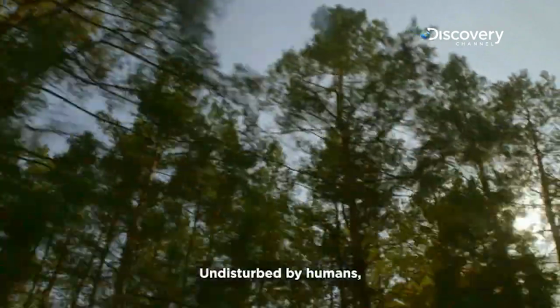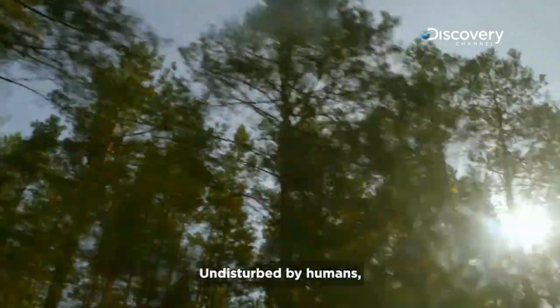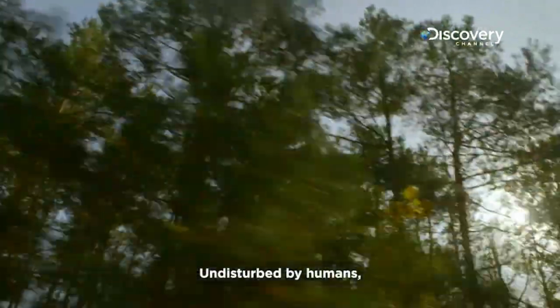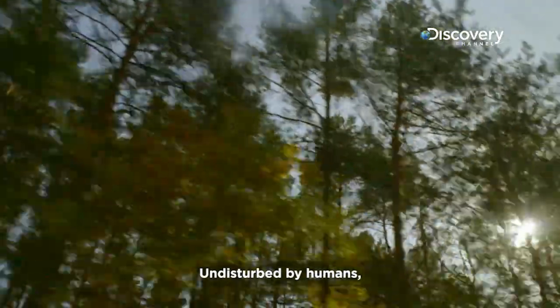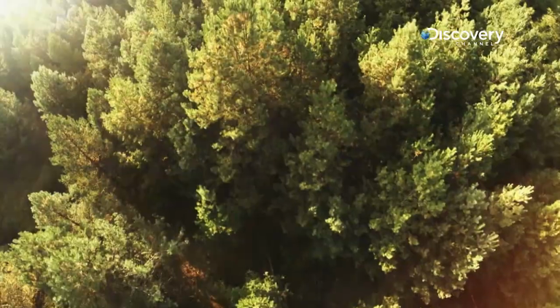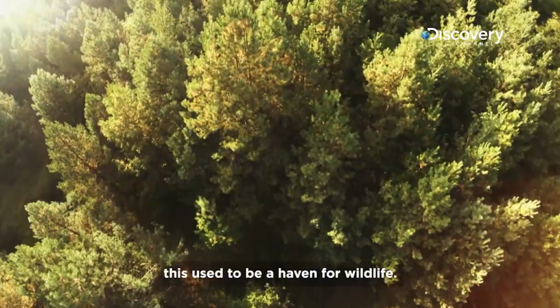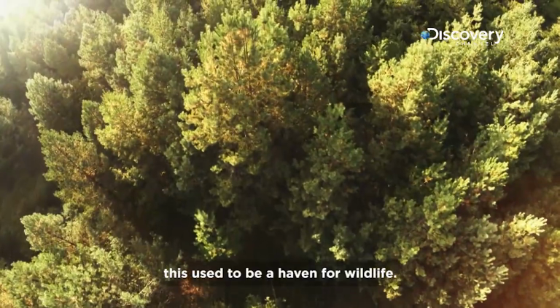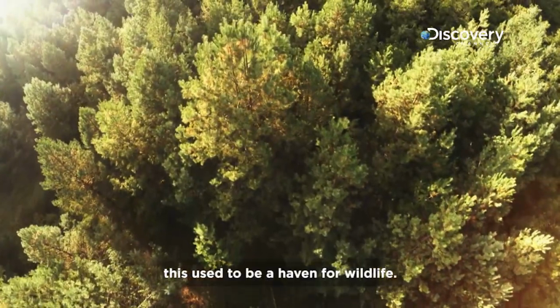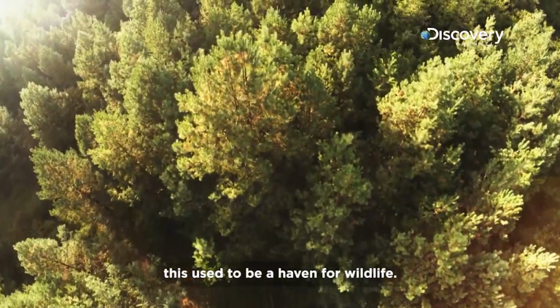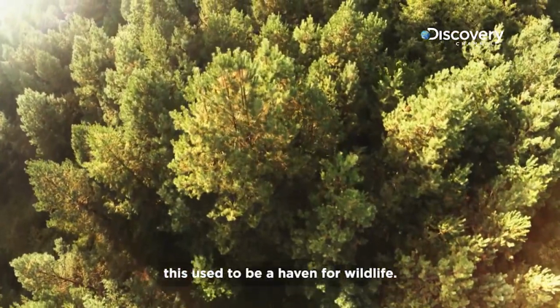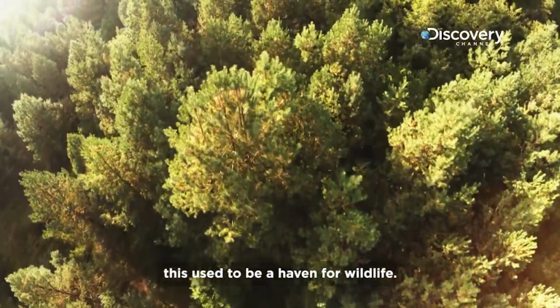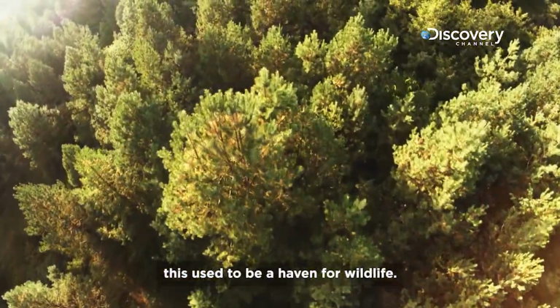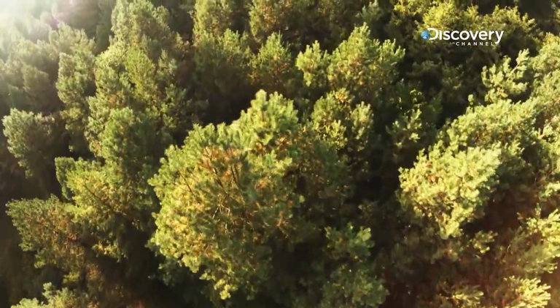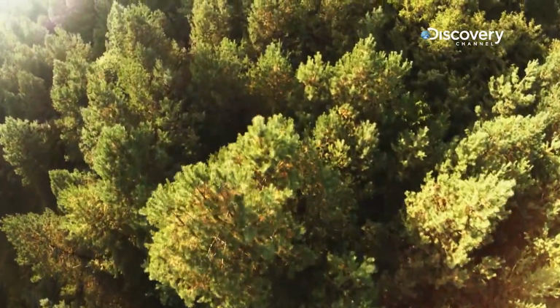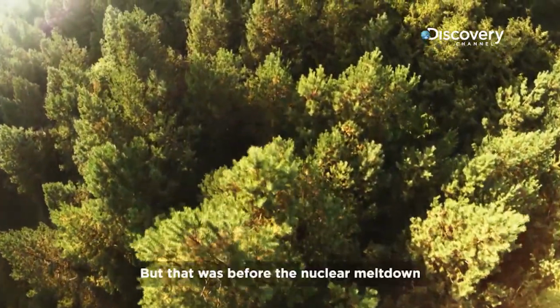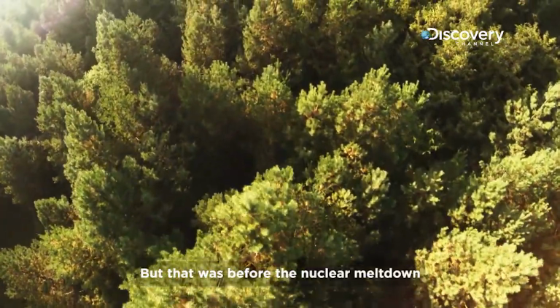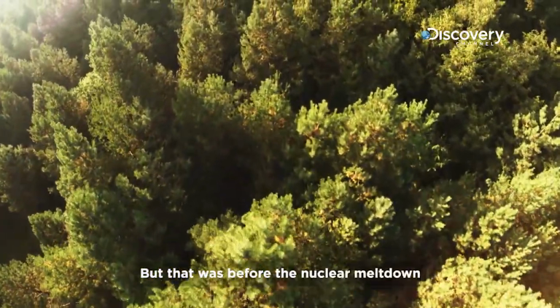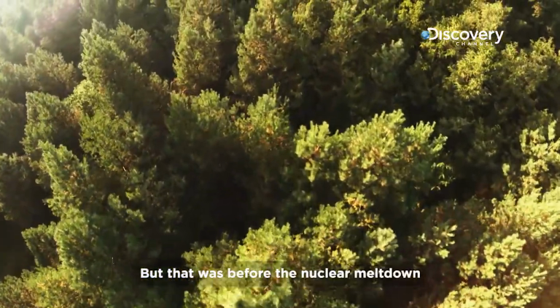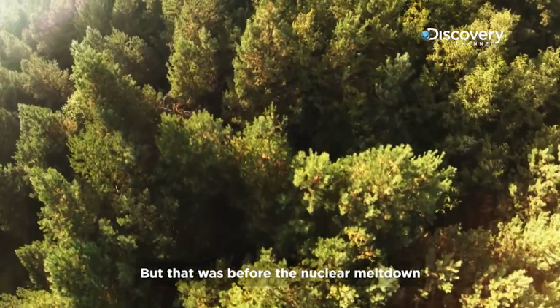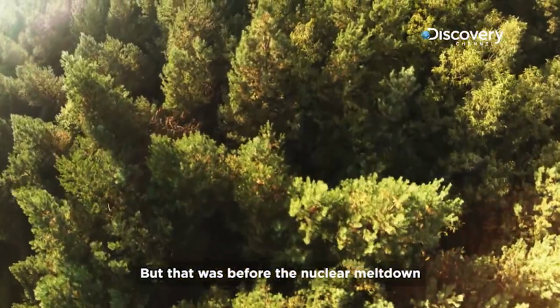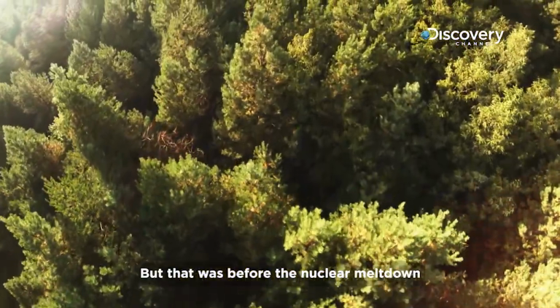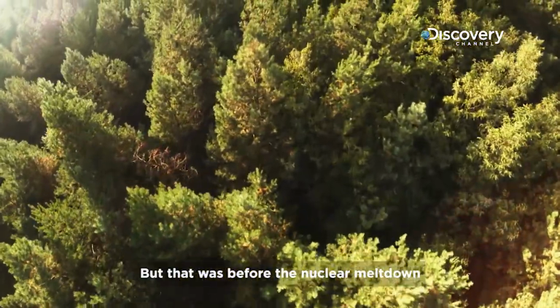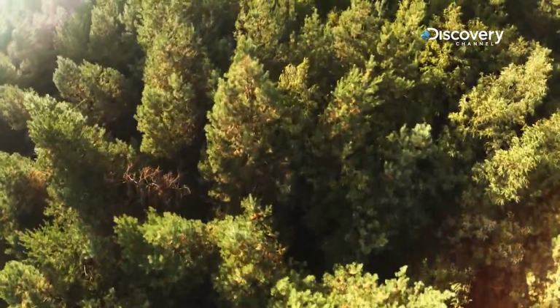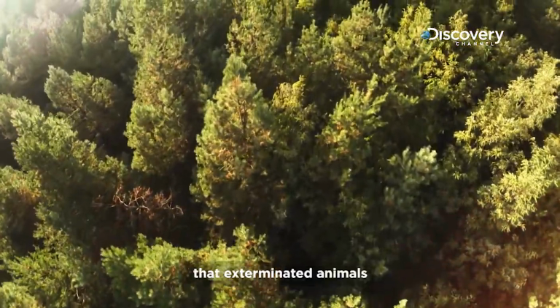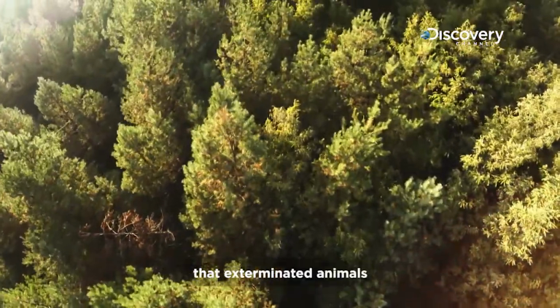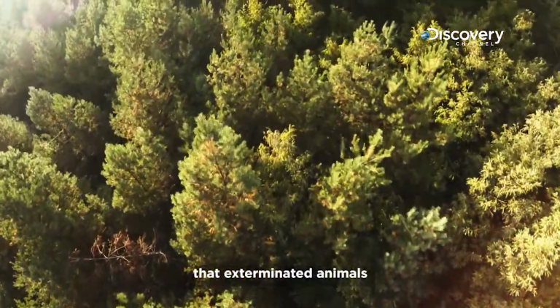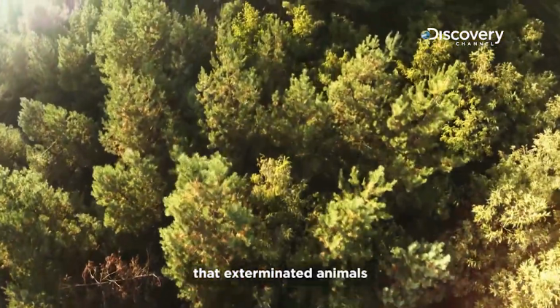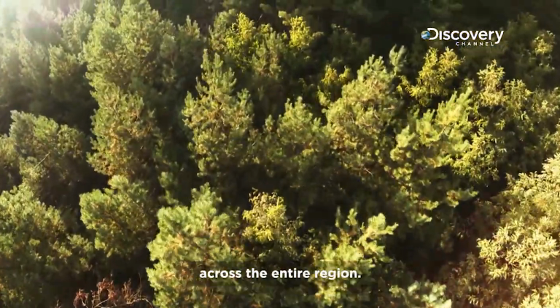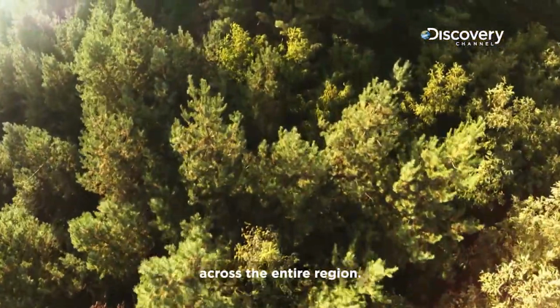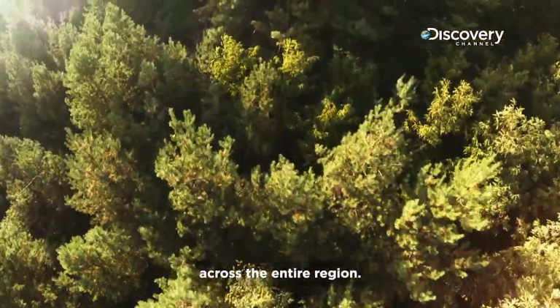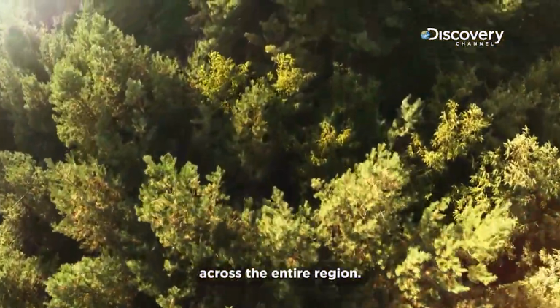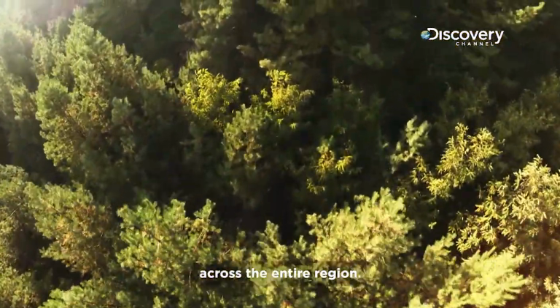Undisturbed by humans, this used to be a haven for wildlife. But that was before the nuclear meltdown that exterminated animals across the entire region.